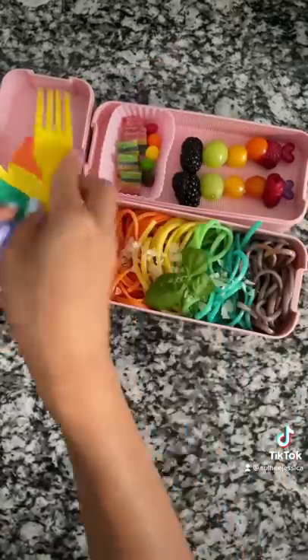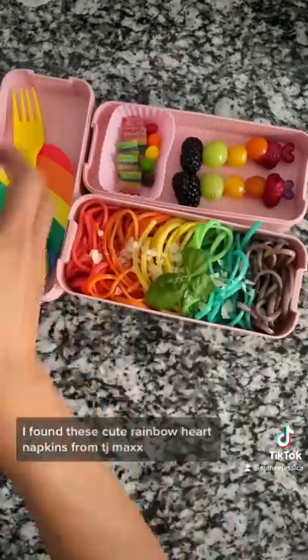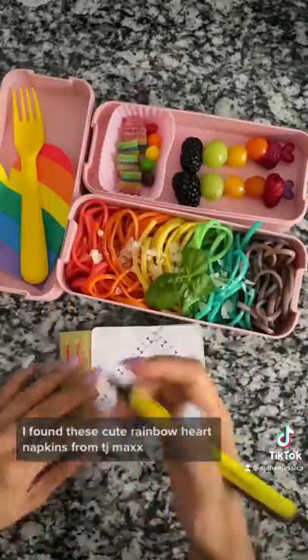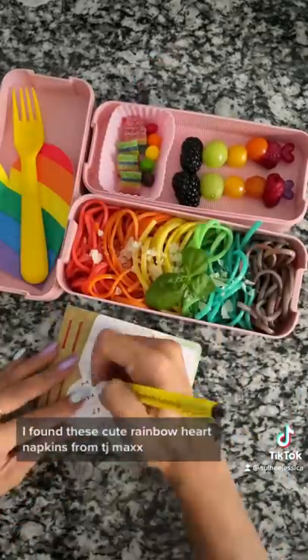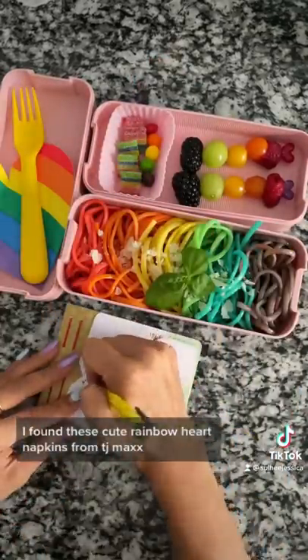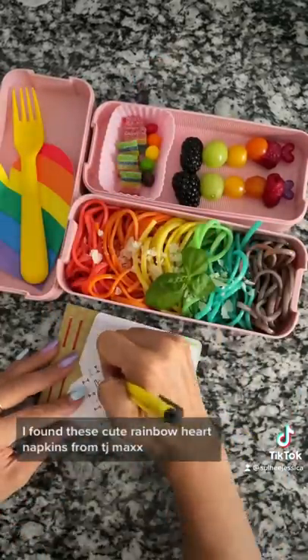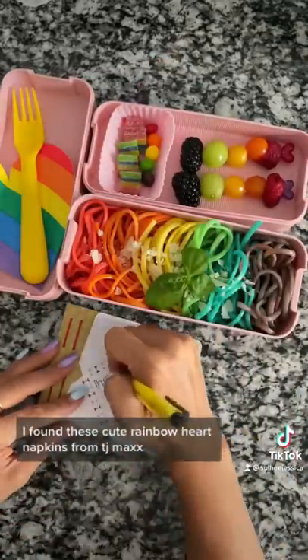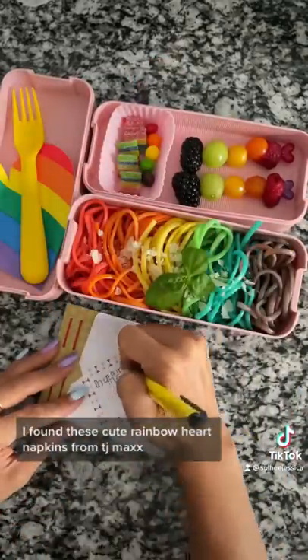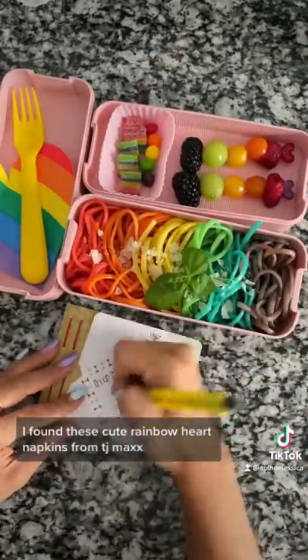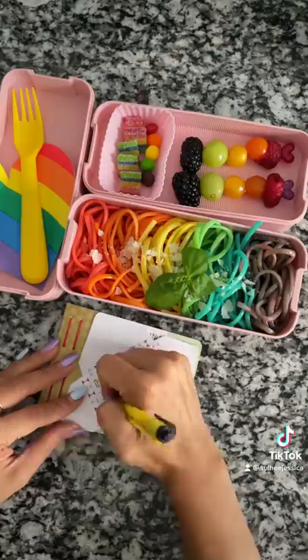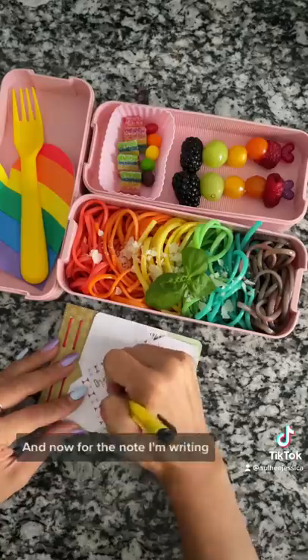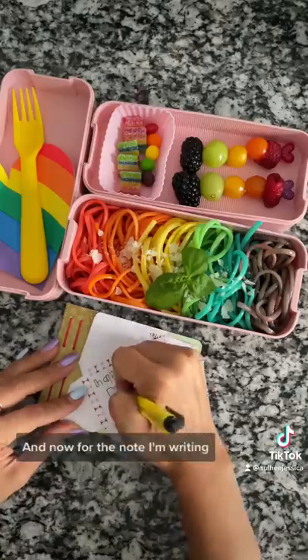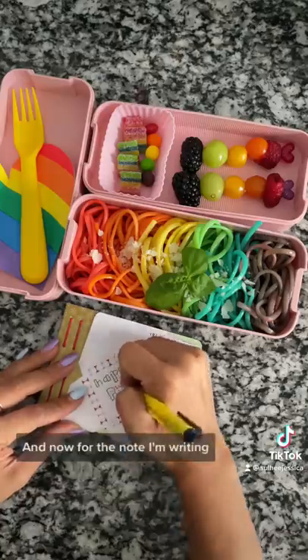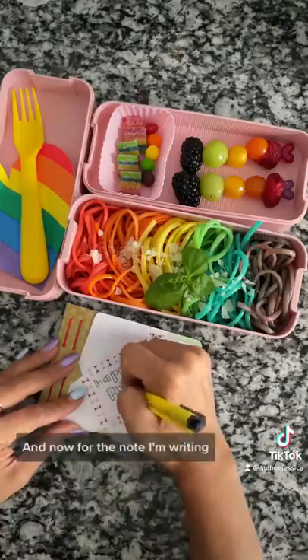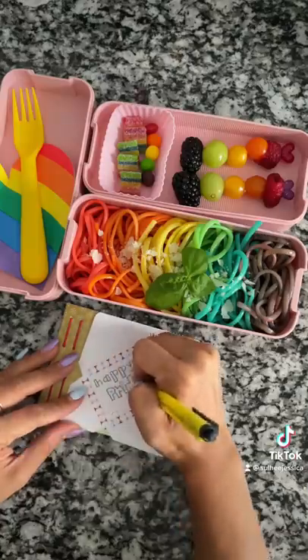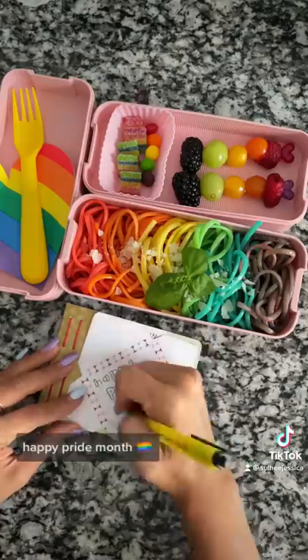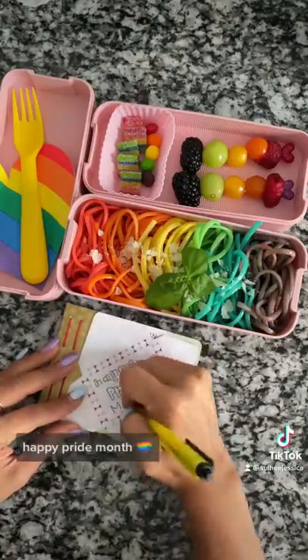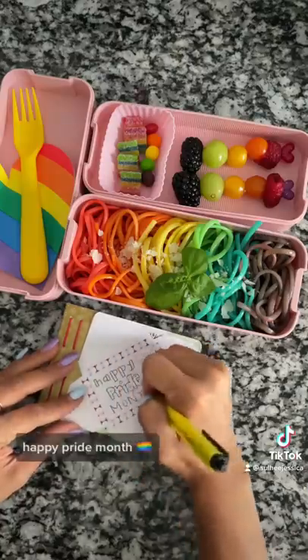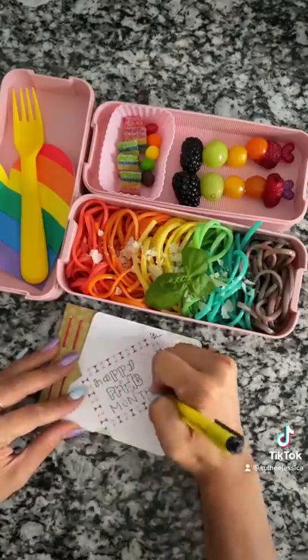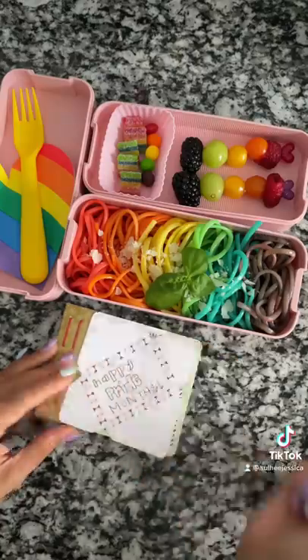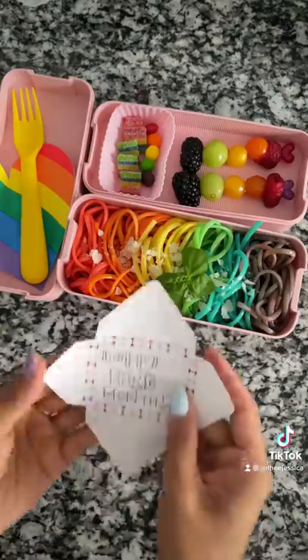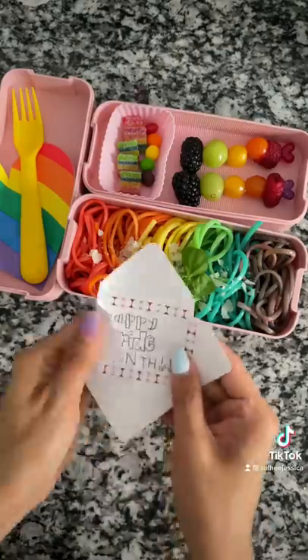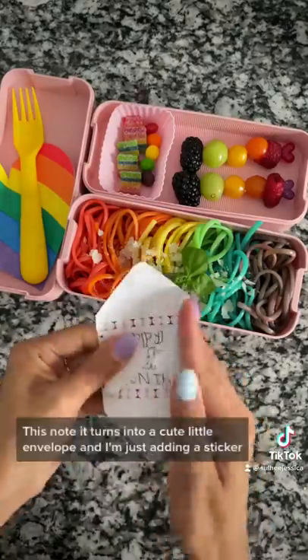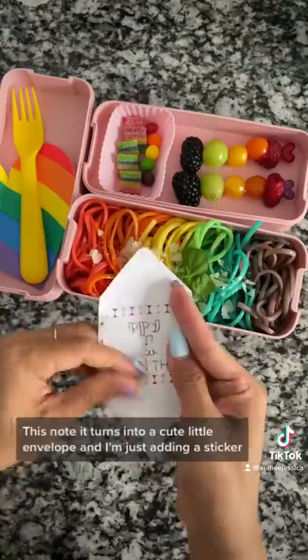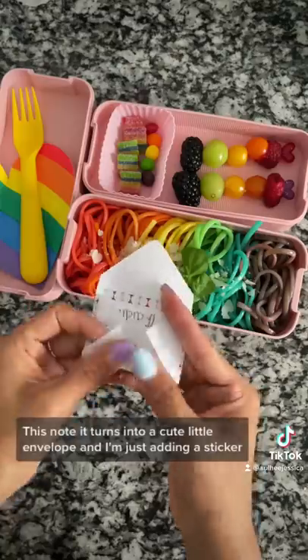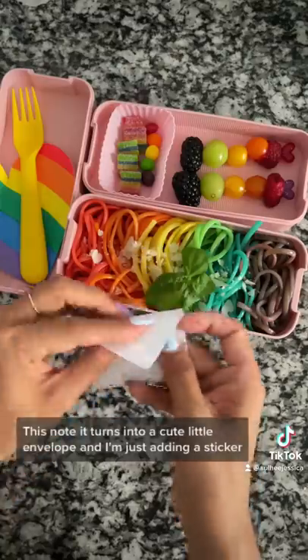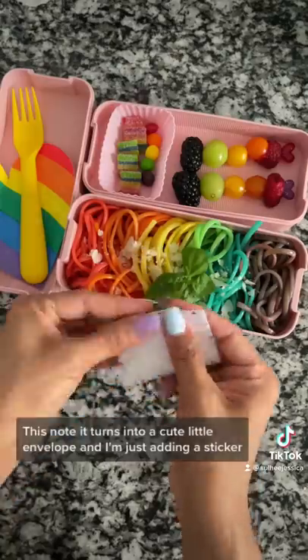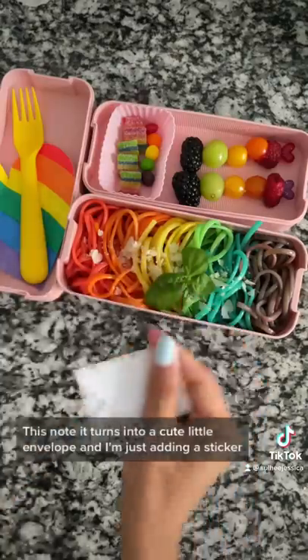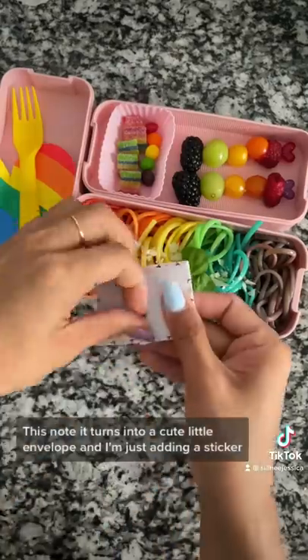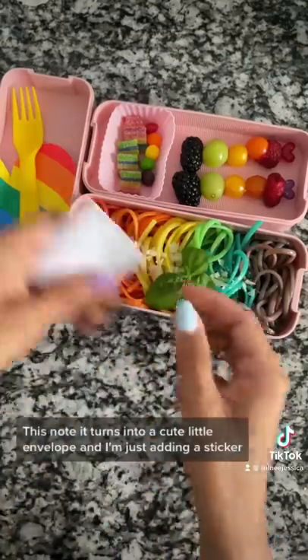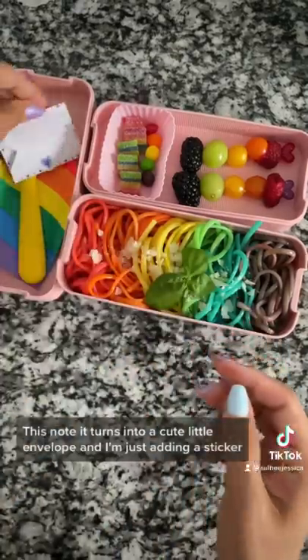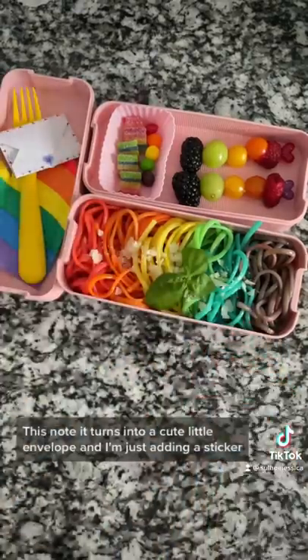I found these cute rainbow heart napkins from TJ Maxx. And now for the note, I'm writing Happy Pride Month! This note turns into a cute little envelope and I'm just adding a sticker.